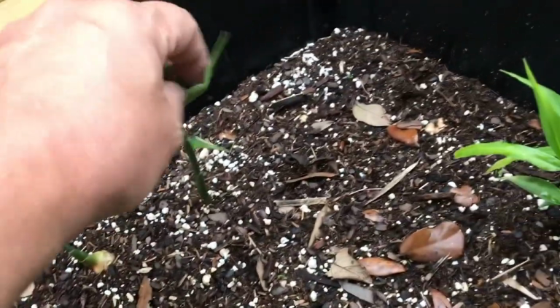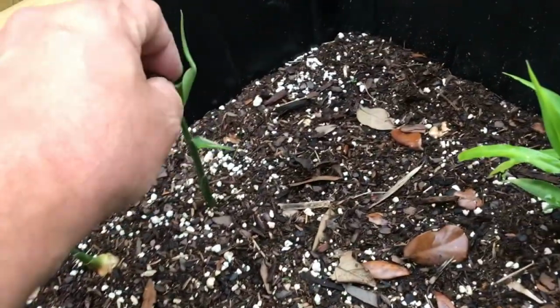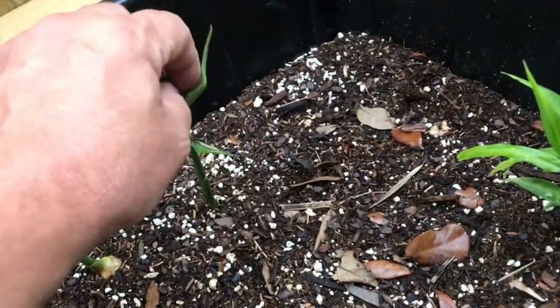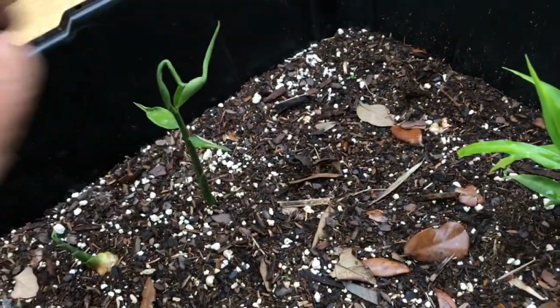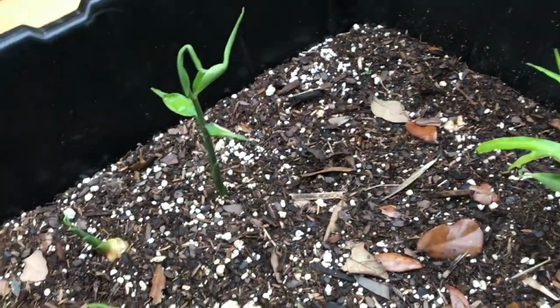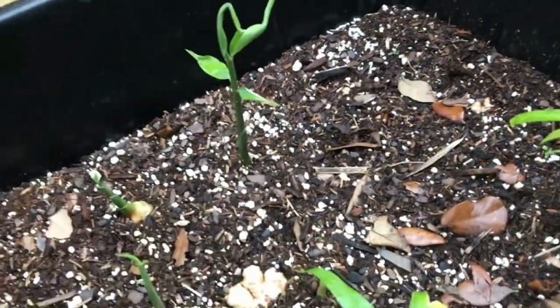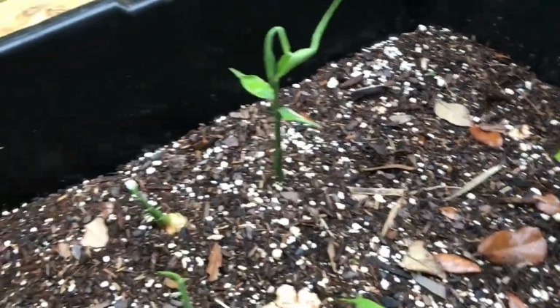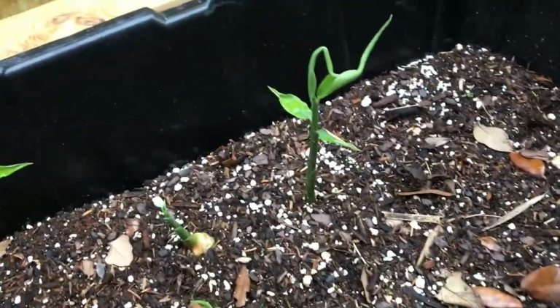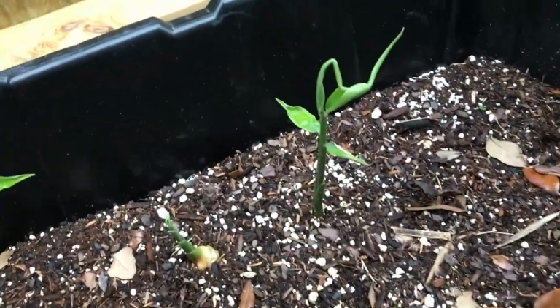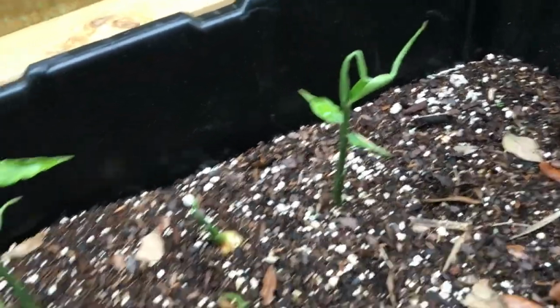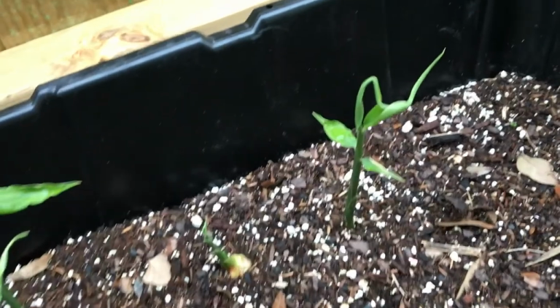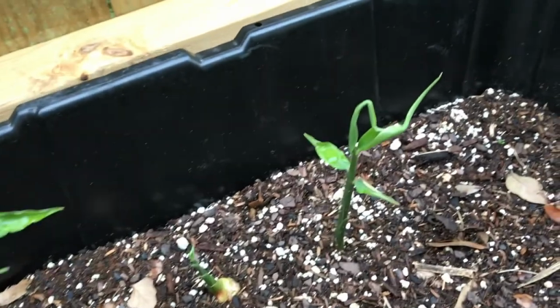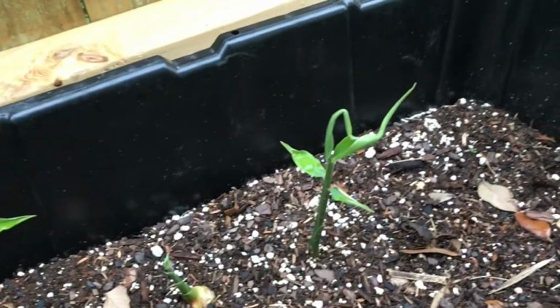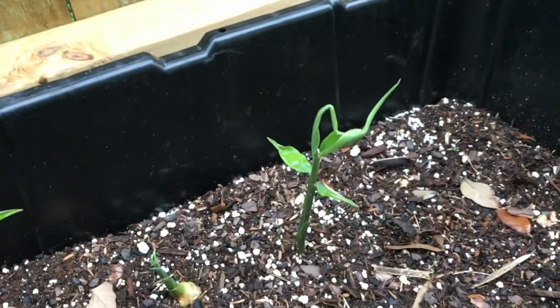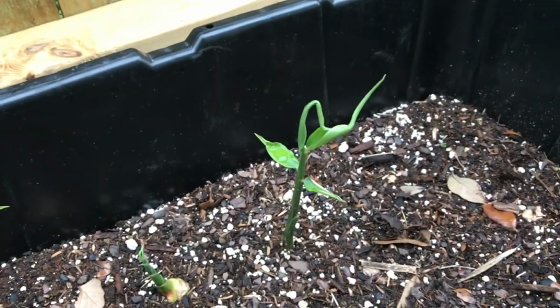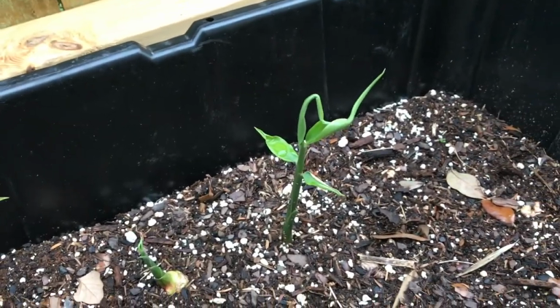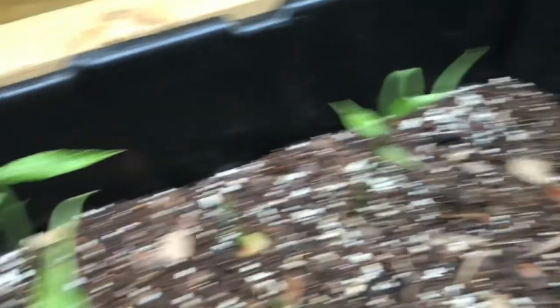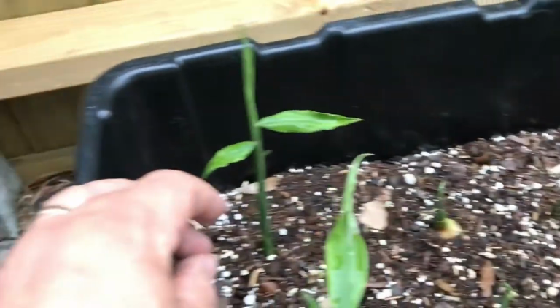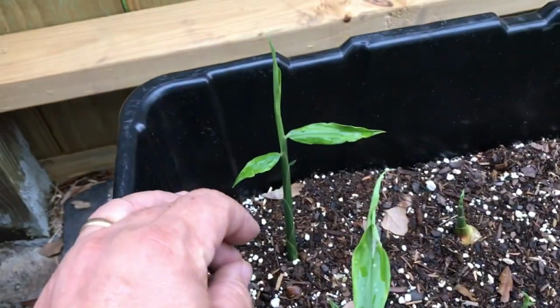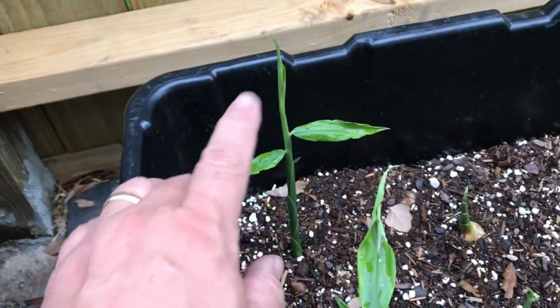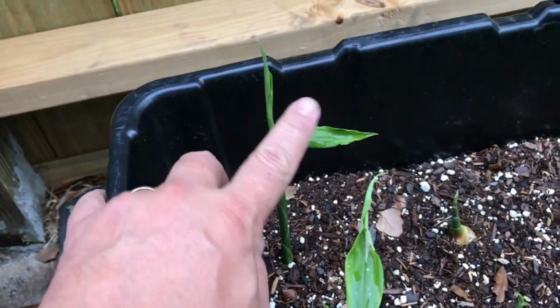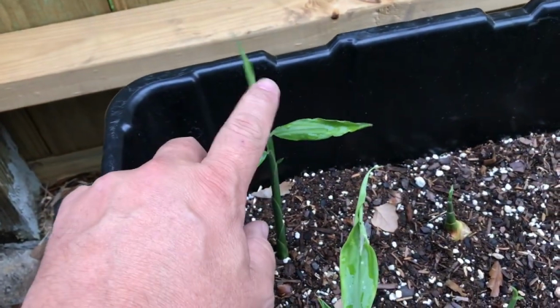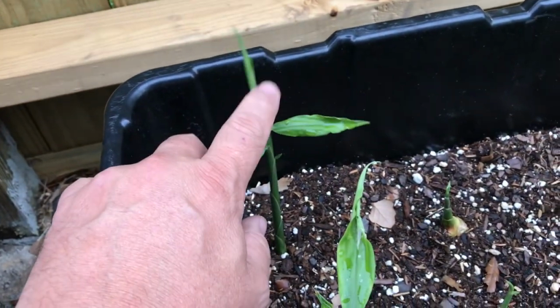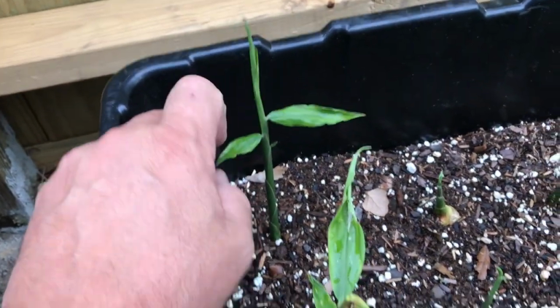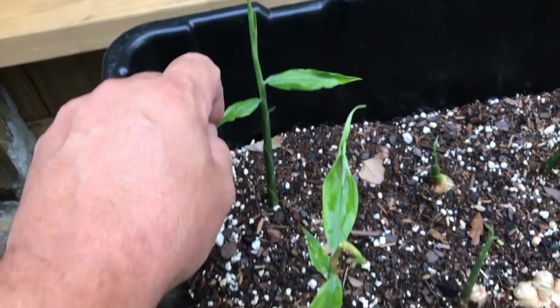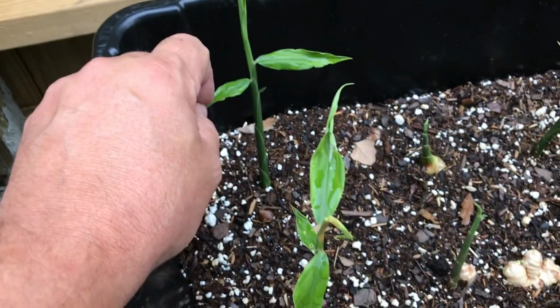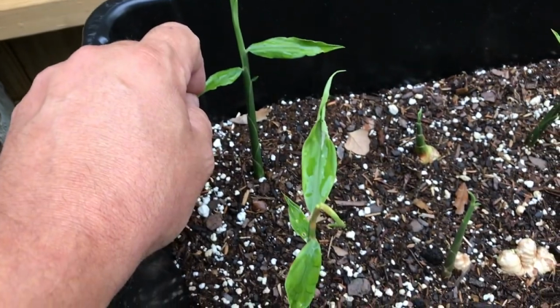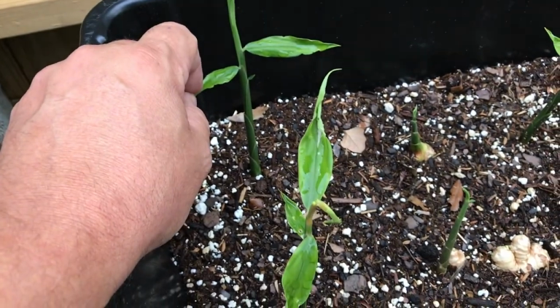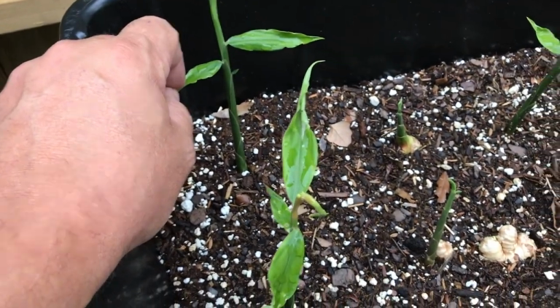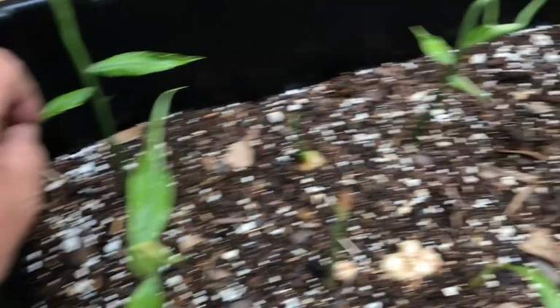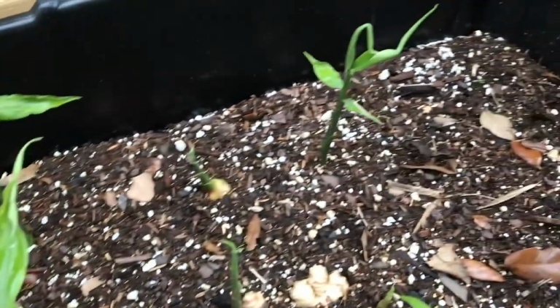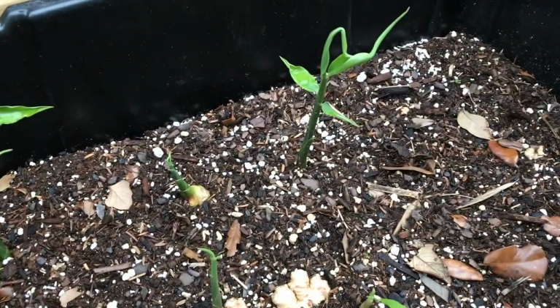I put them out here, and since I've put them out in the ground, they've really leafed out and branched up, and it looks like they're going to do fine. I'm going to have some good ginger out of this stuff.